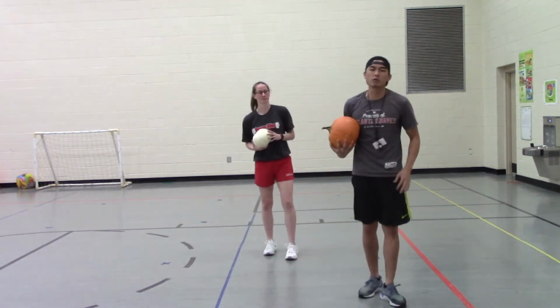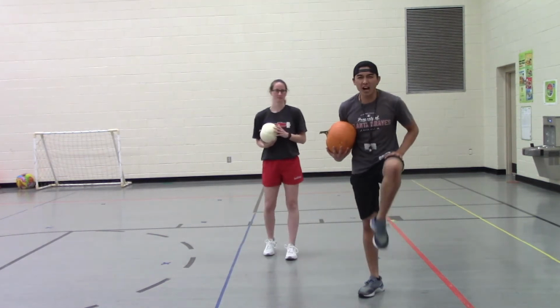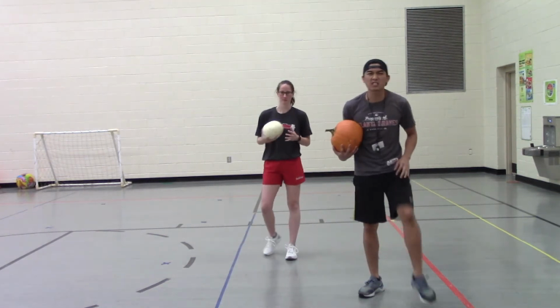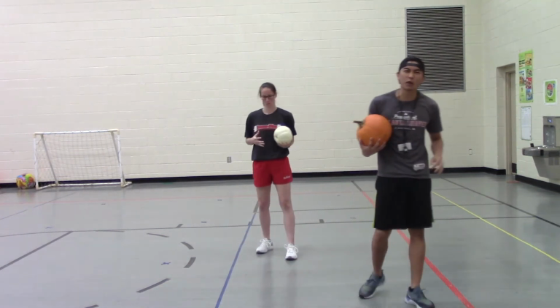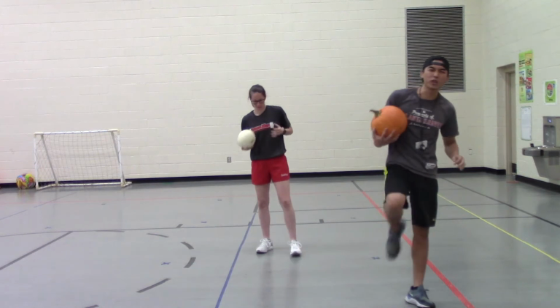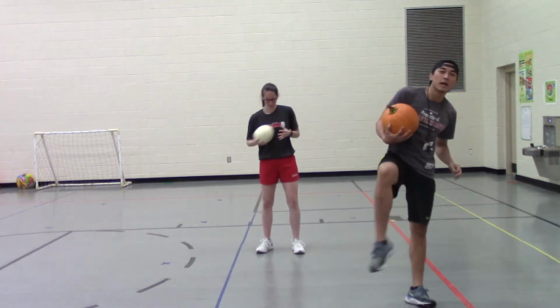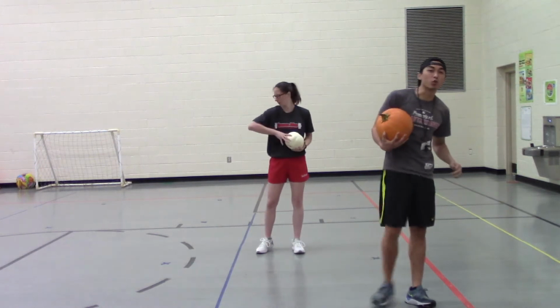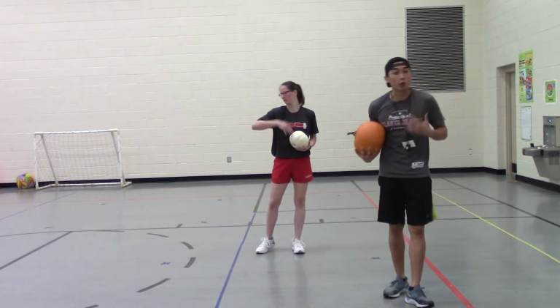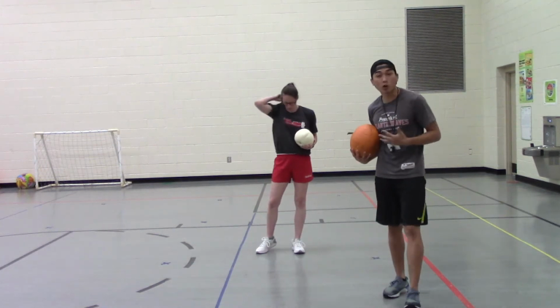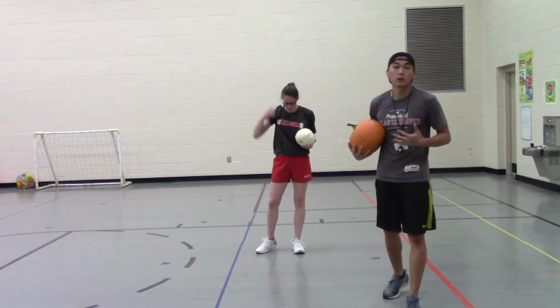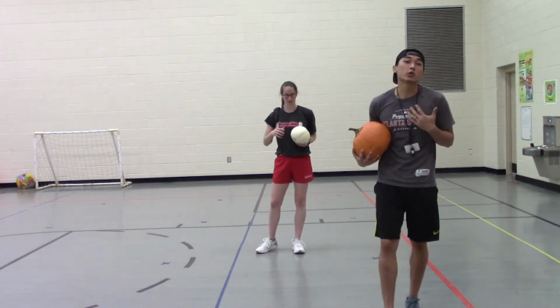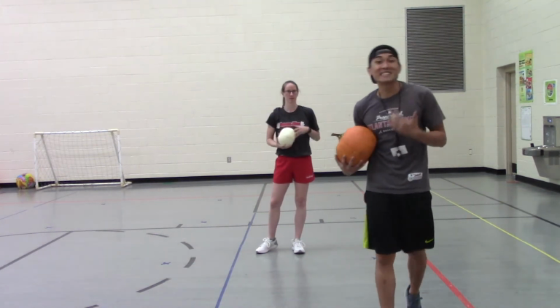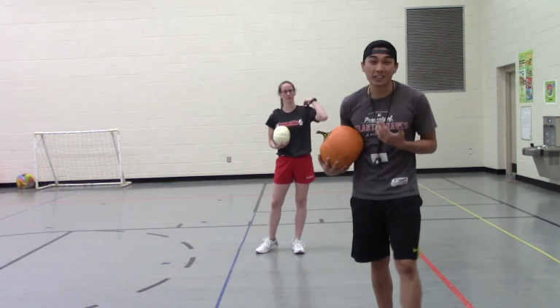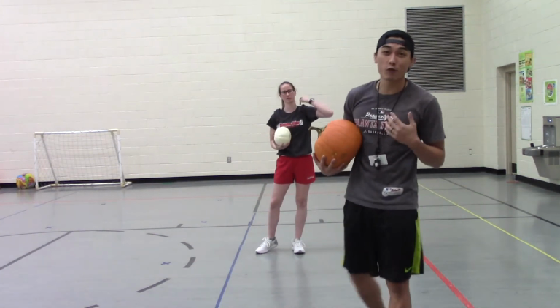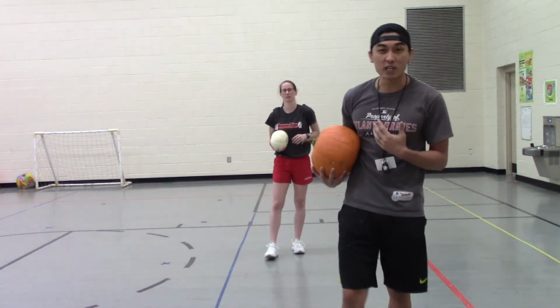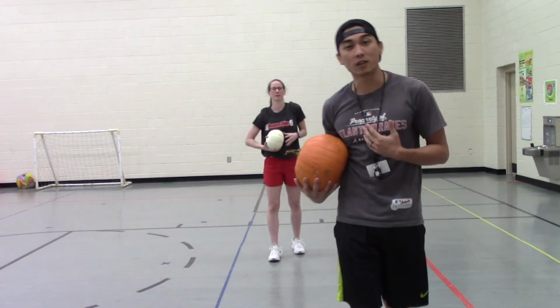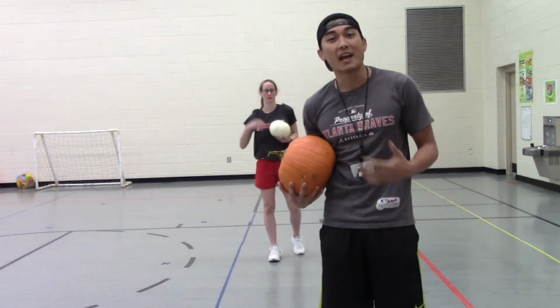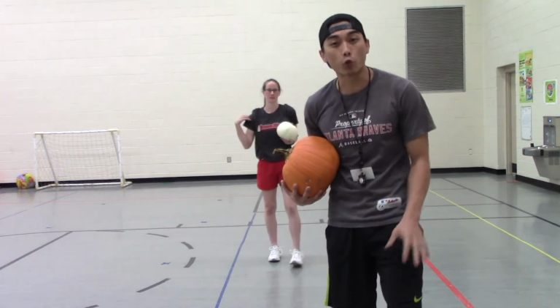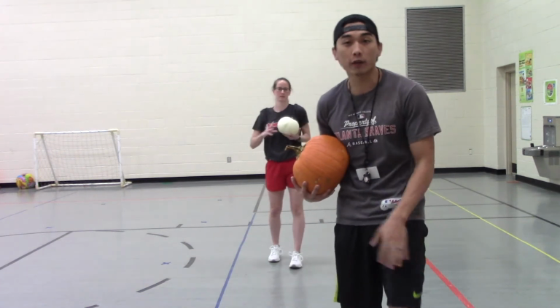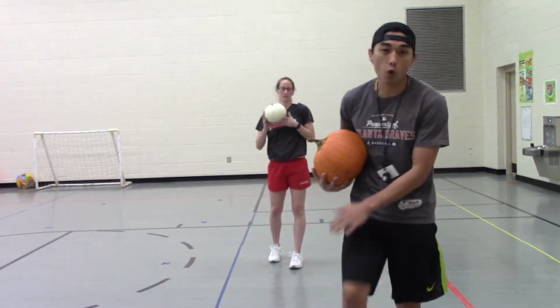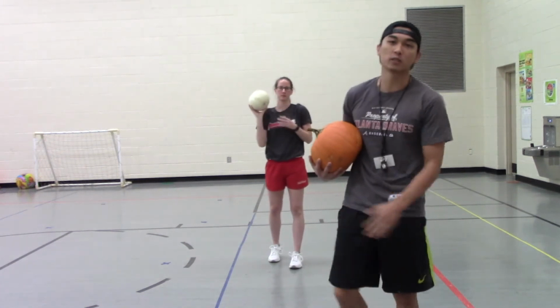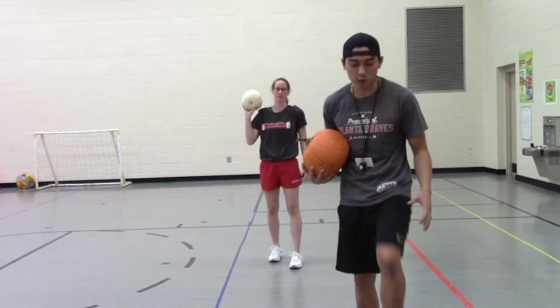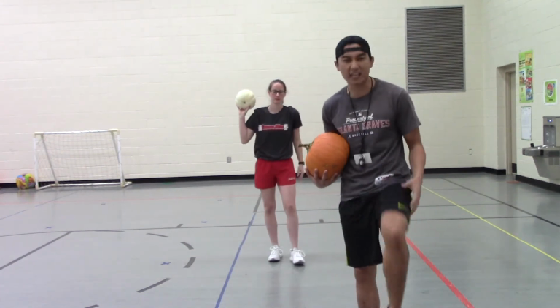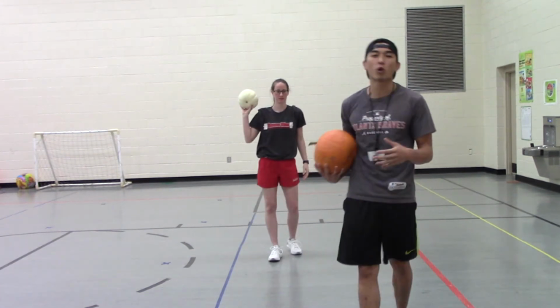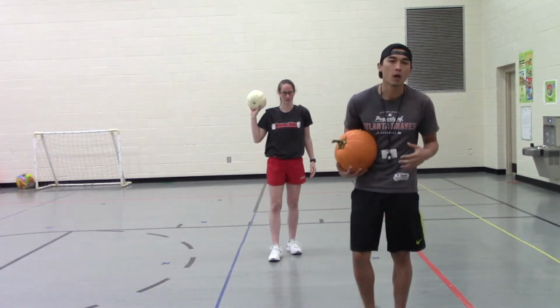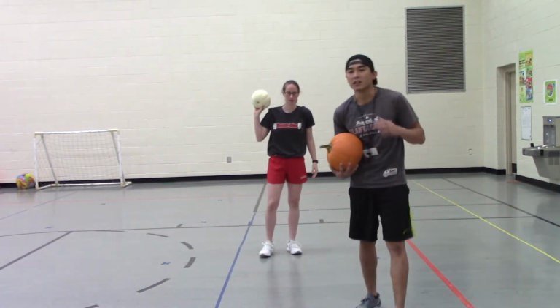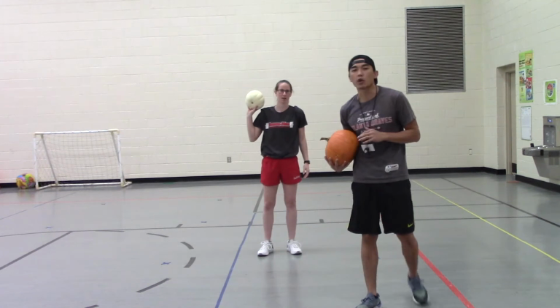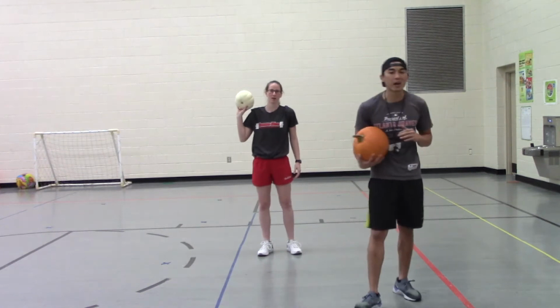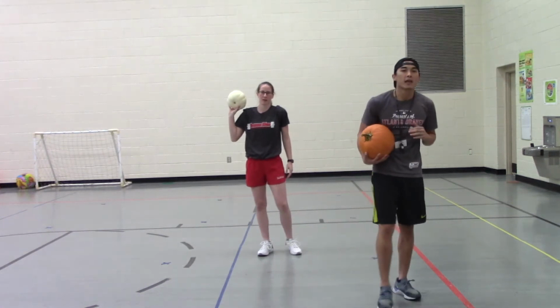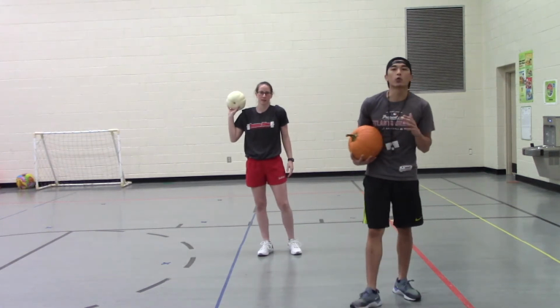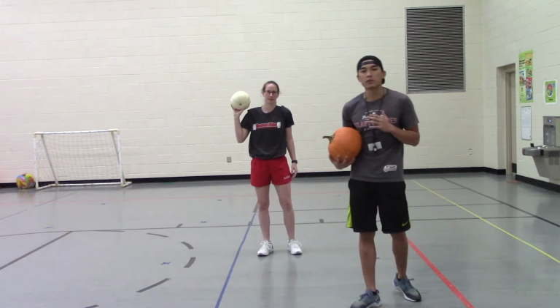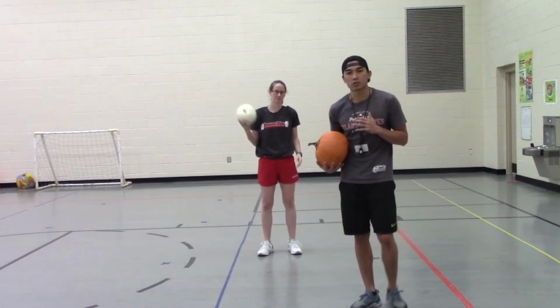That was only five on each leg. If you want to get a really good workout, you can try to get 10 on each leg or even 15 on each leg, and that'll really work out those quadriceps to make your legs nice and strong. Let's take a 30-second break, and then we're going to get right into the next exercise.